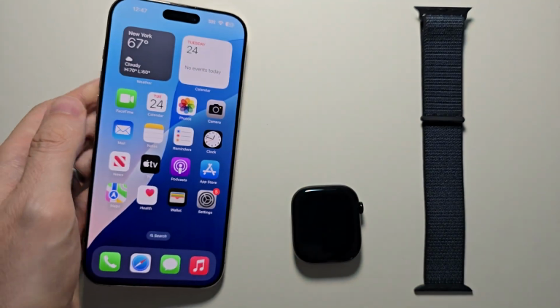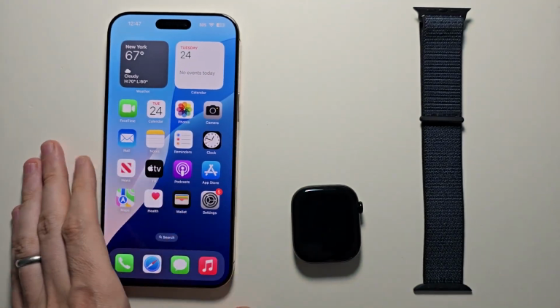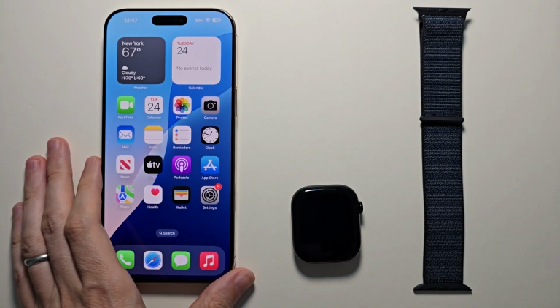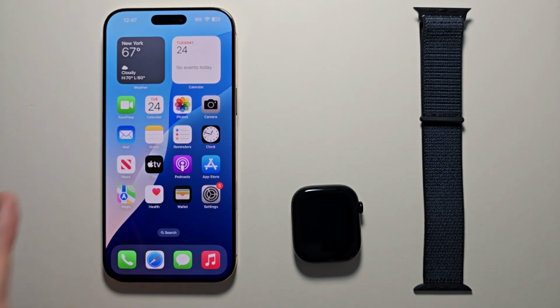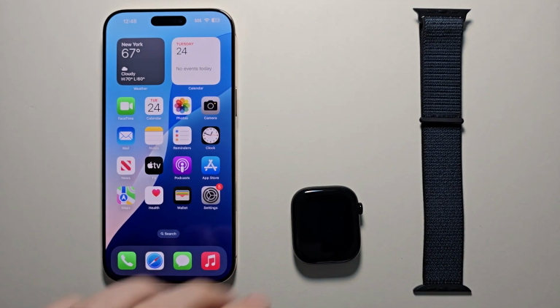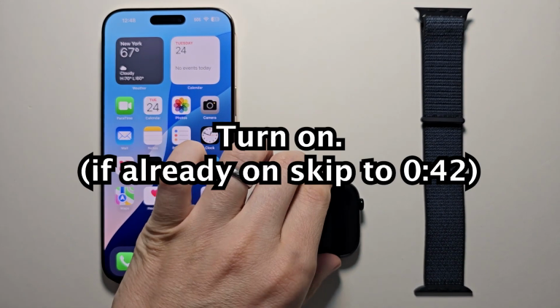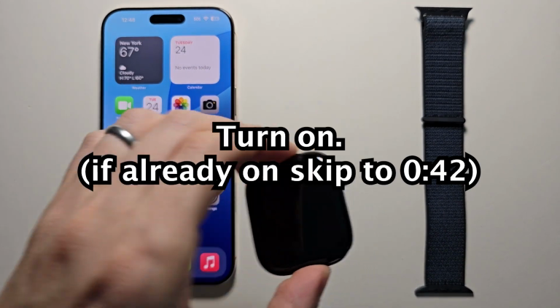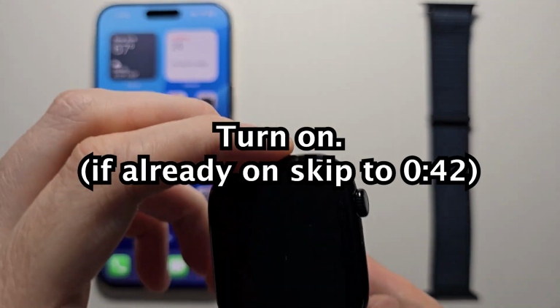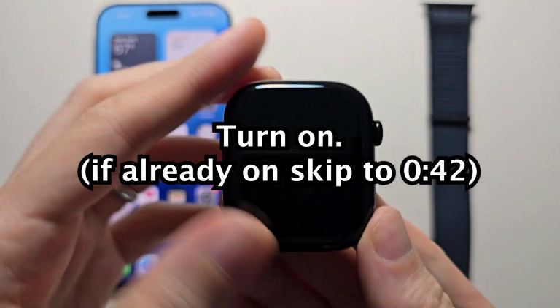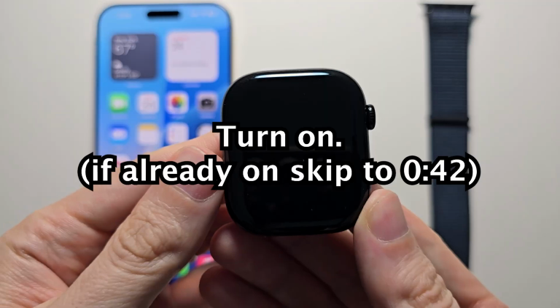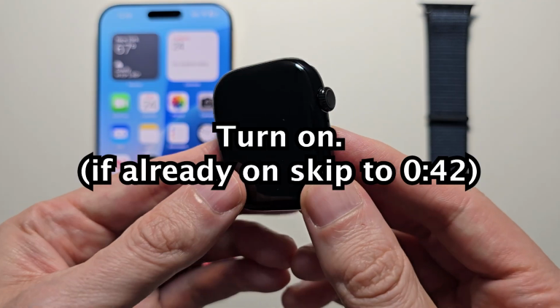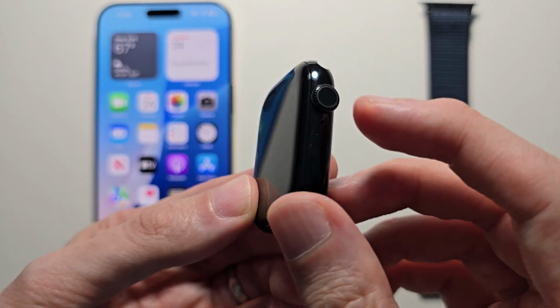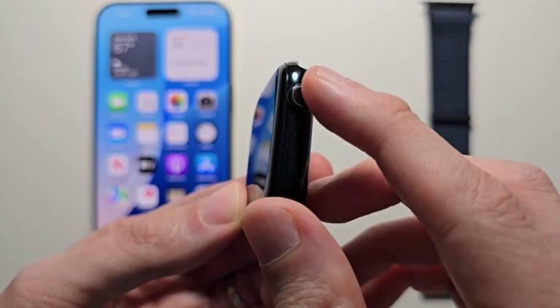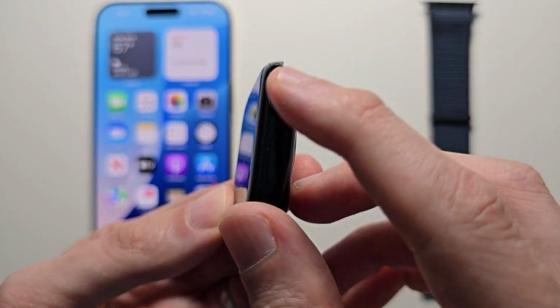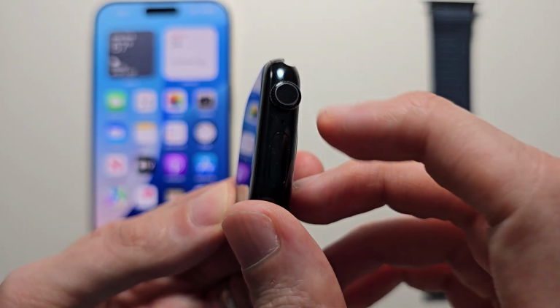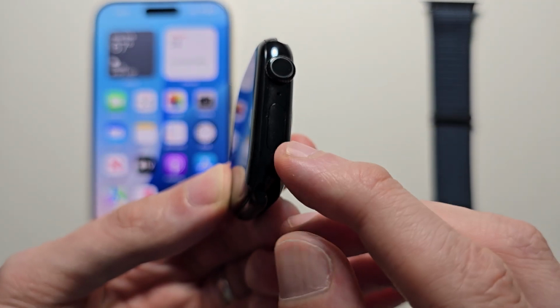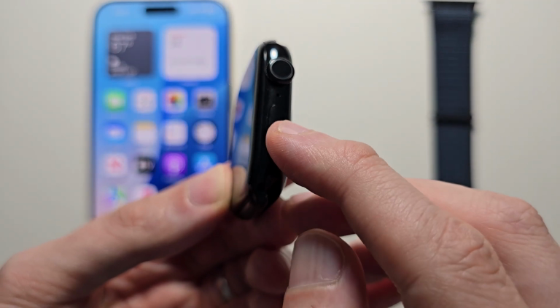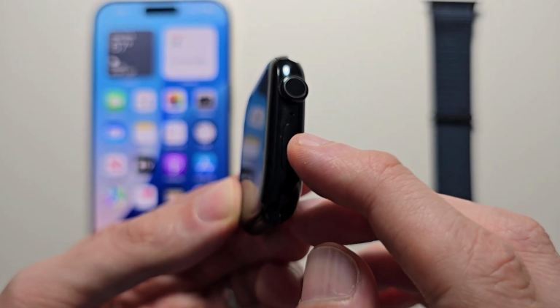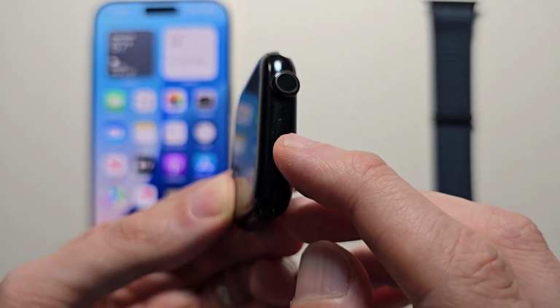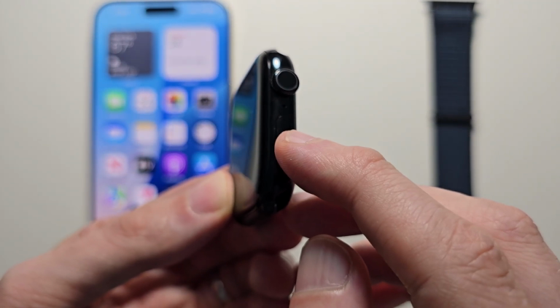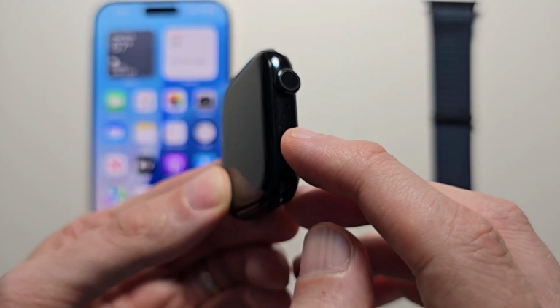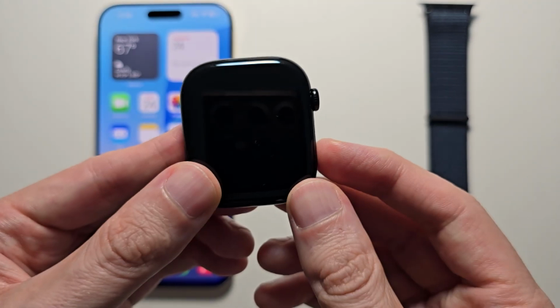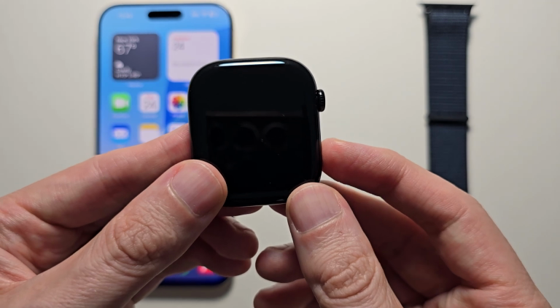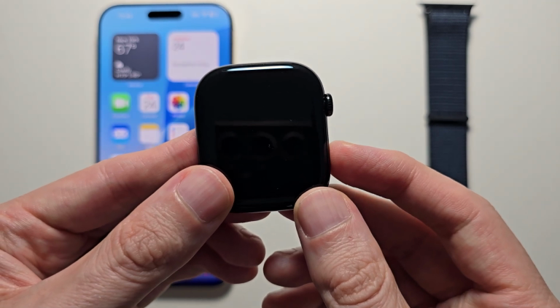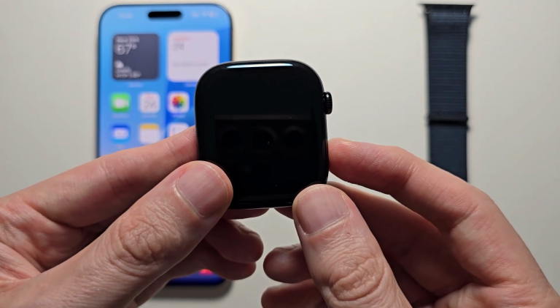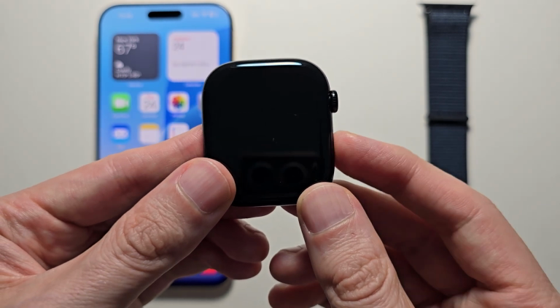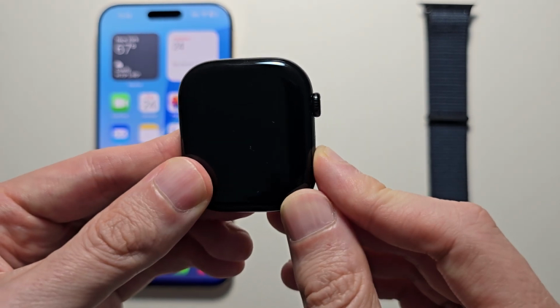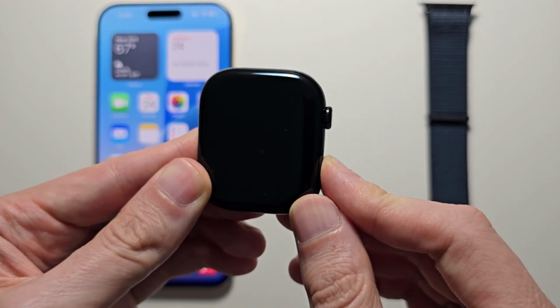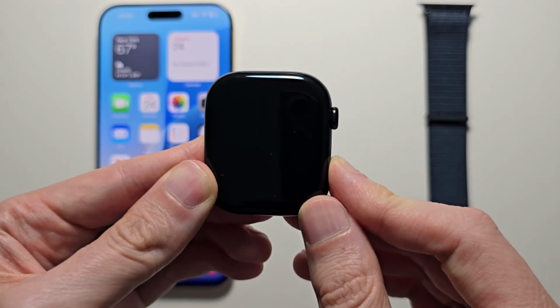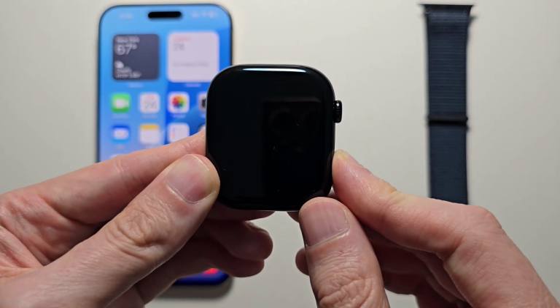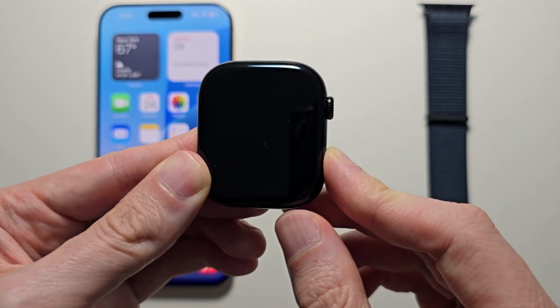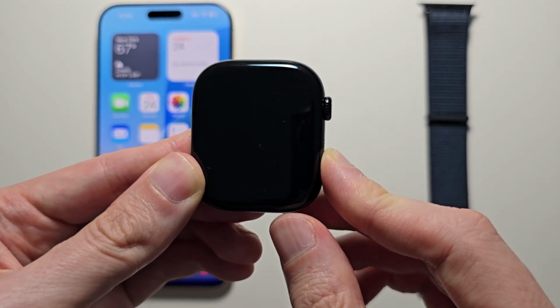Next, for your Apple Watch, if it's not already on, turn it on. This right here is the crown, and underneath it is the side button. Just hold the side button until you see the Apple logo.